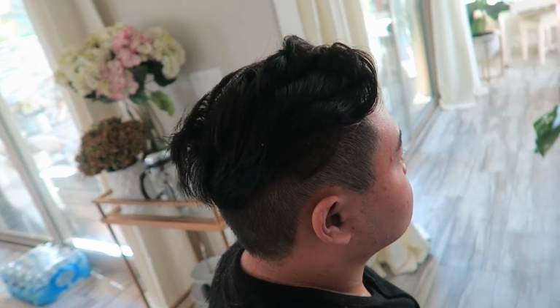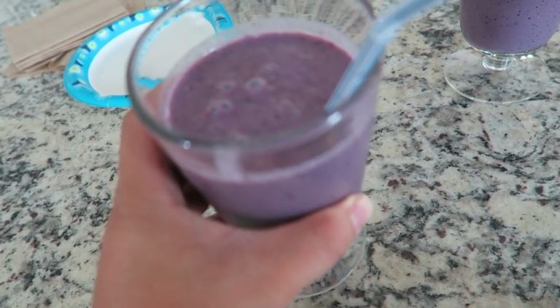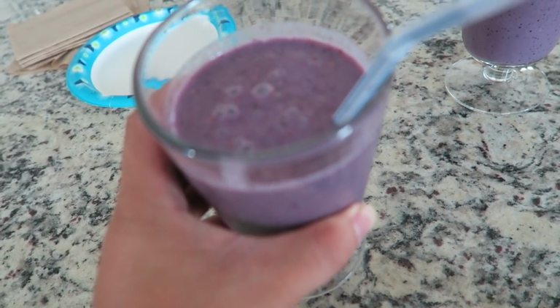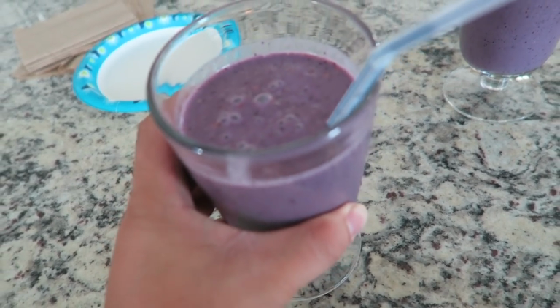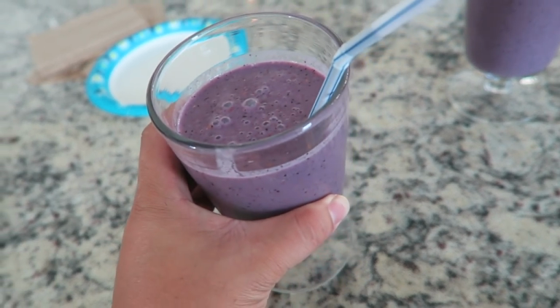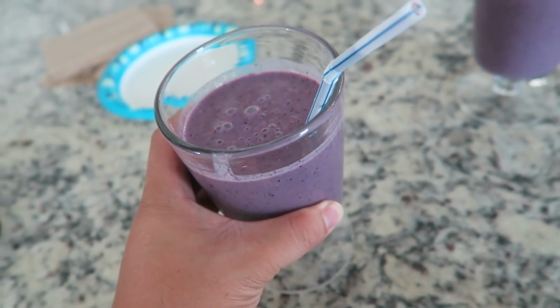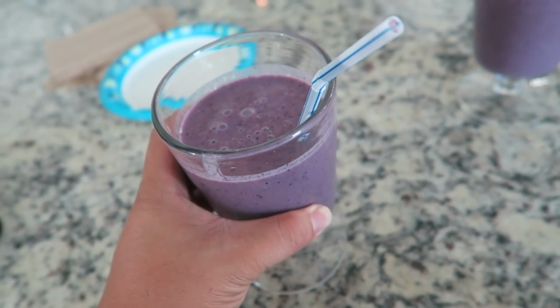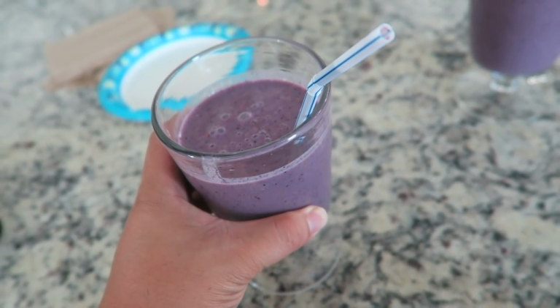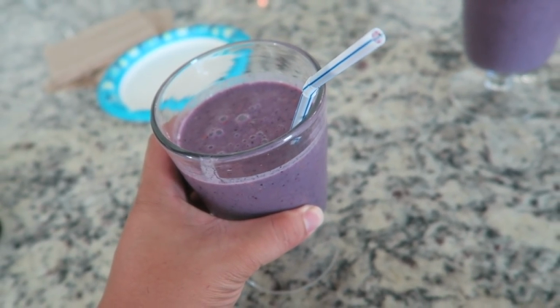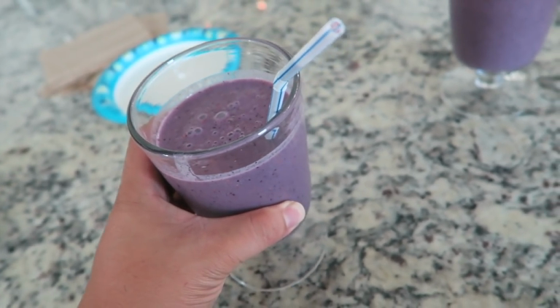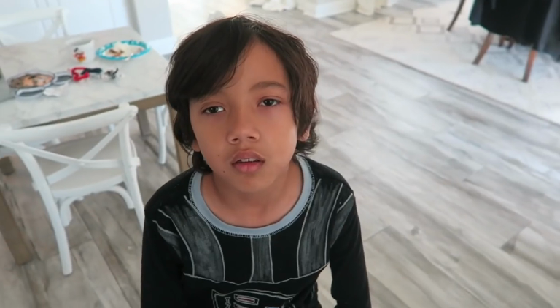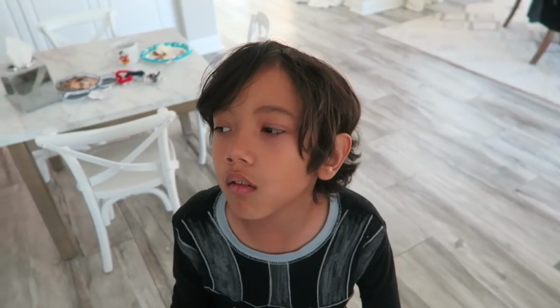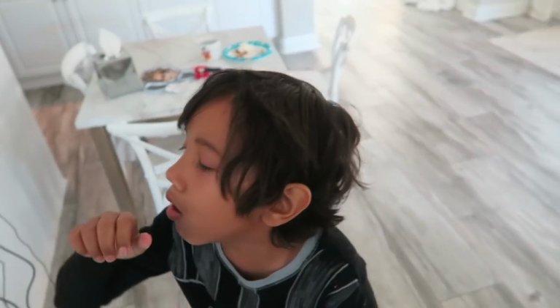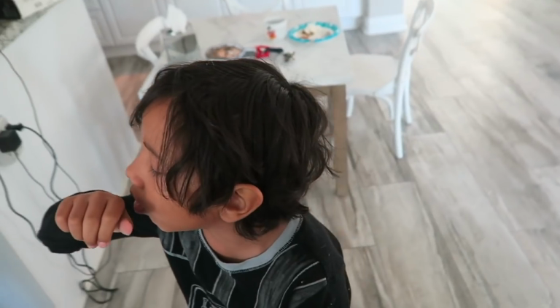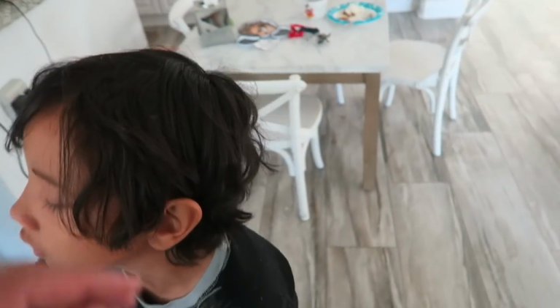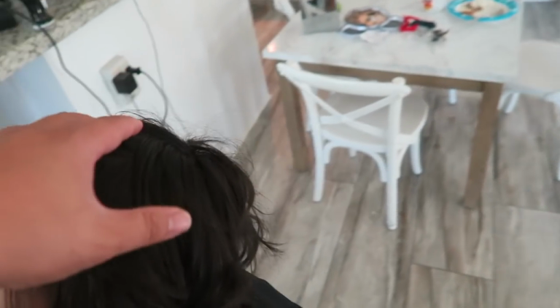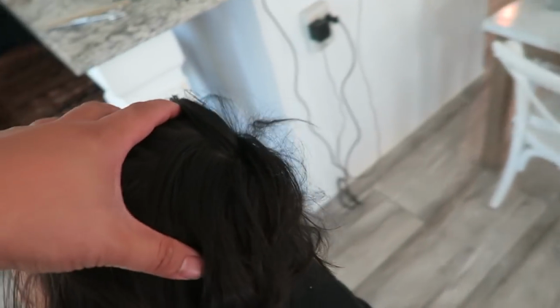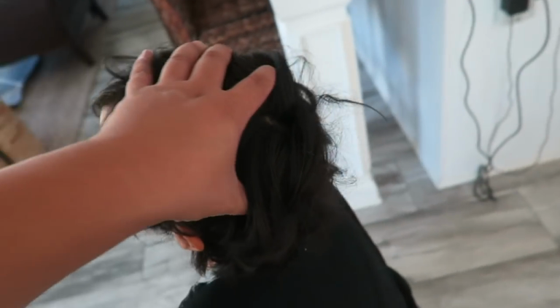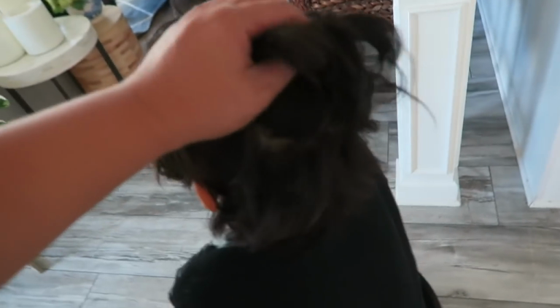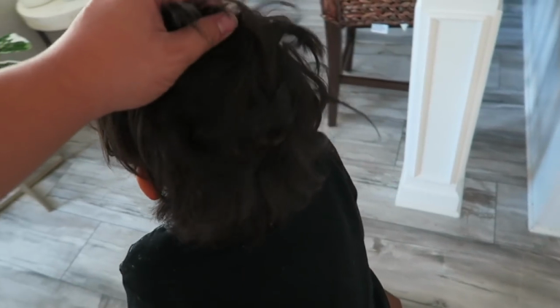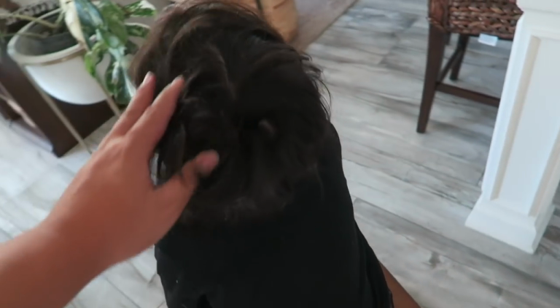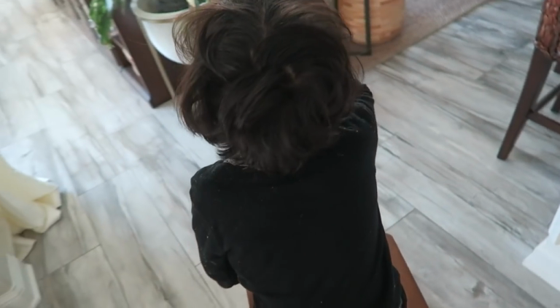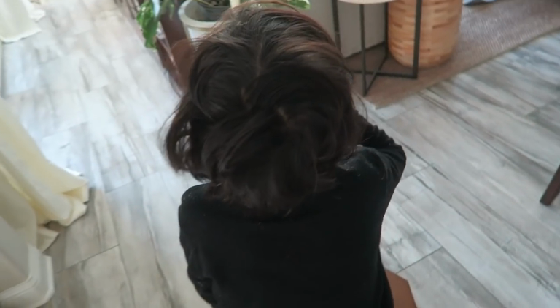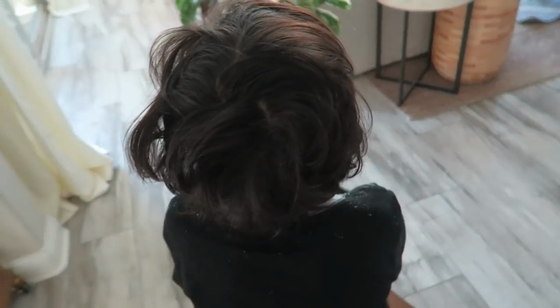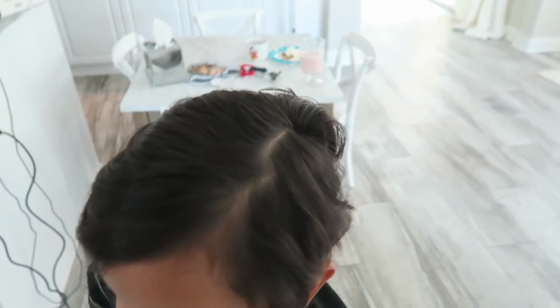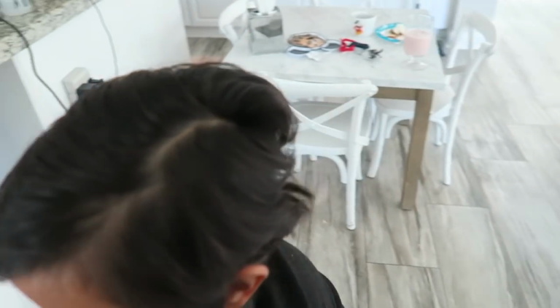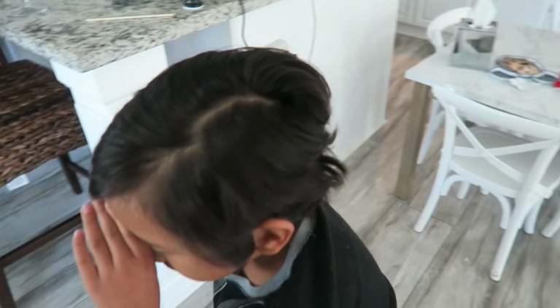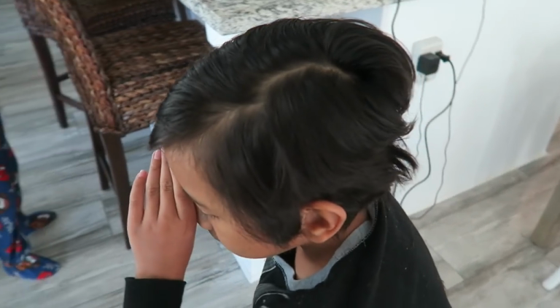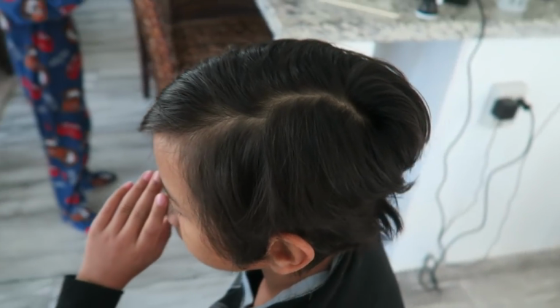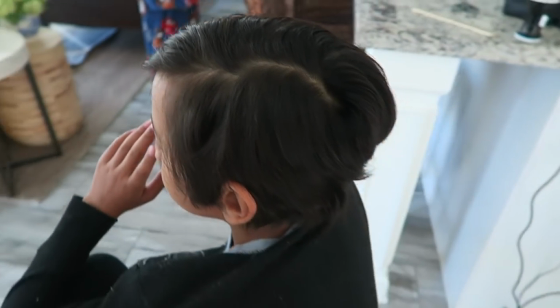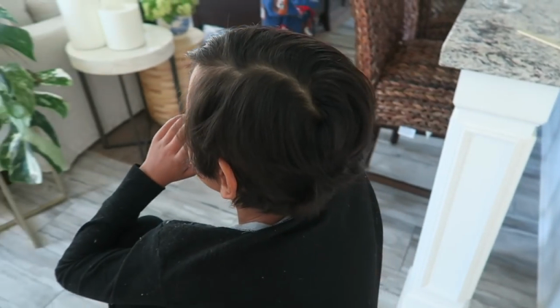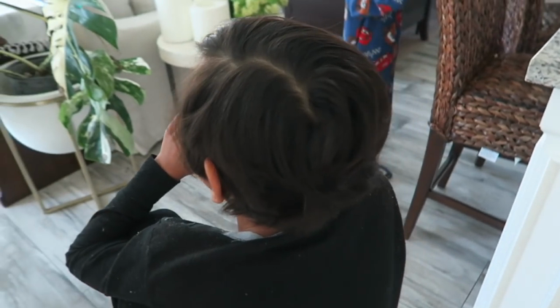Mom made us some delicious fruit smoothies — so good. Now it's Kate's turn. He's a little sticky but we're going to cut his hair. Alright, we are all done.